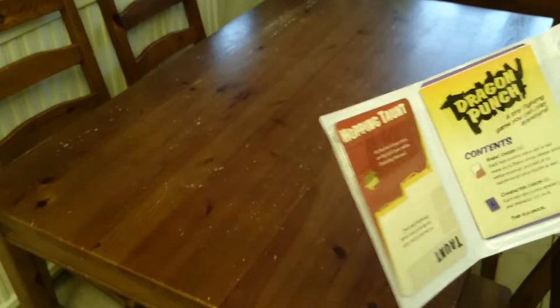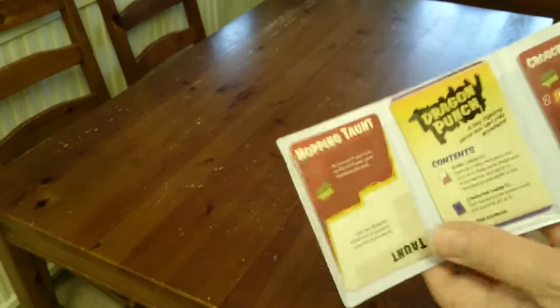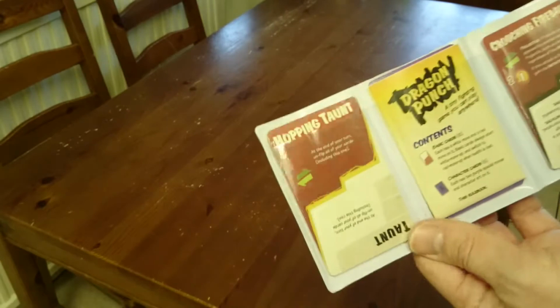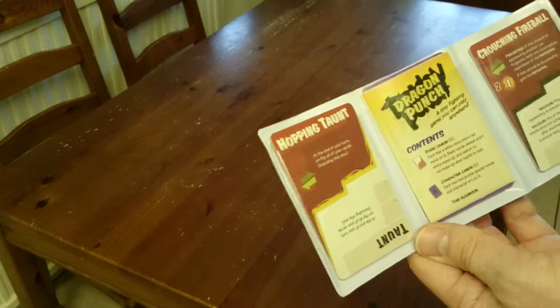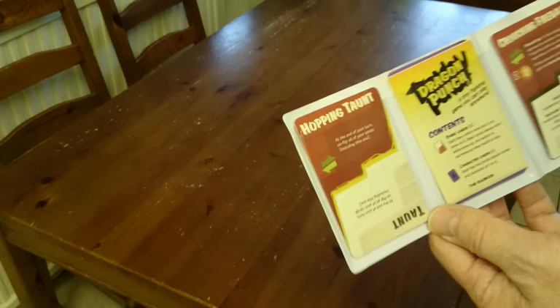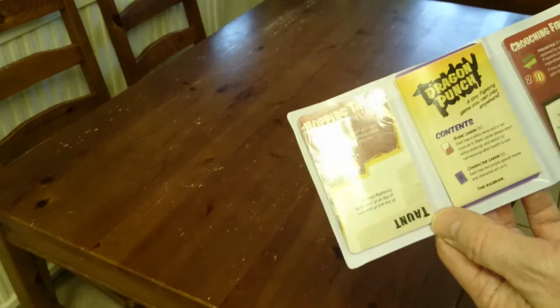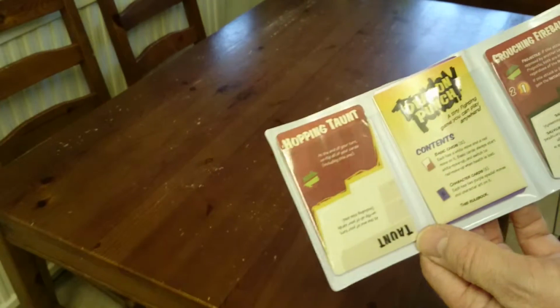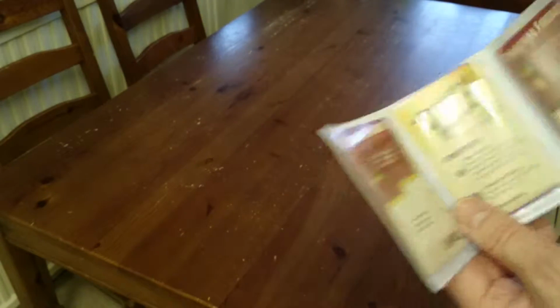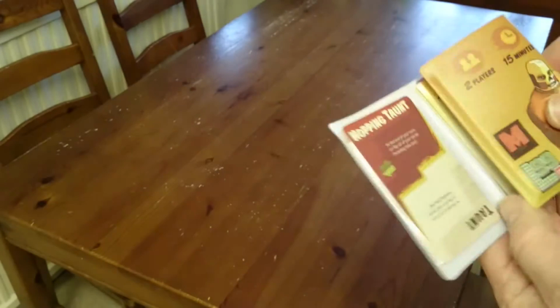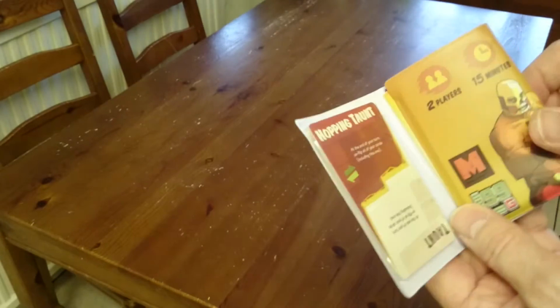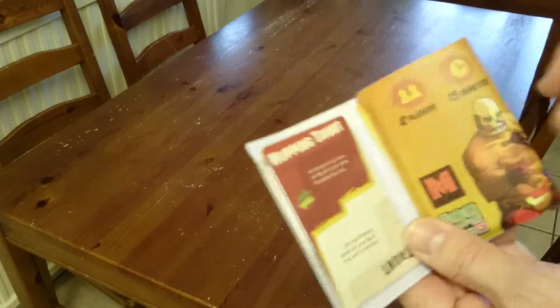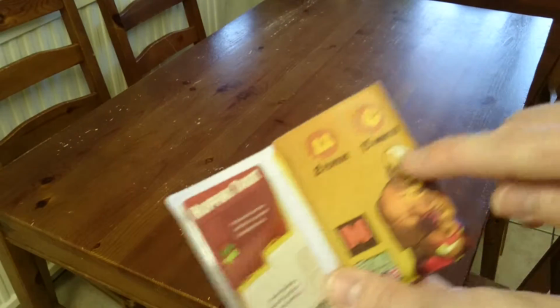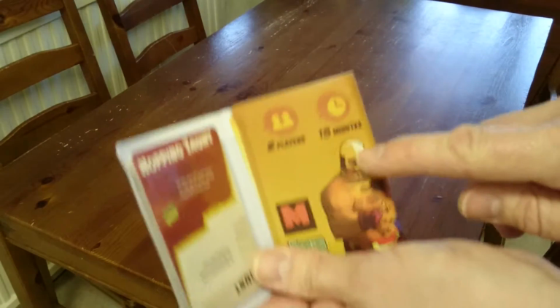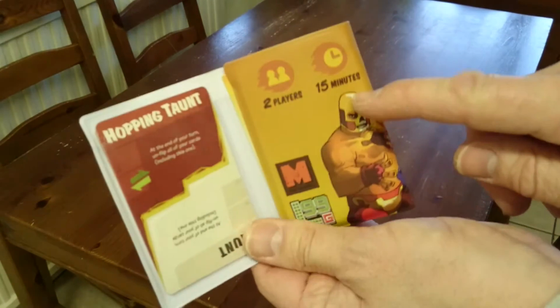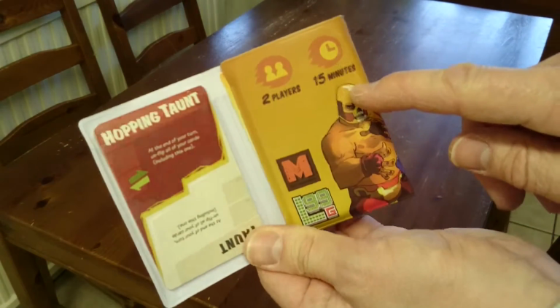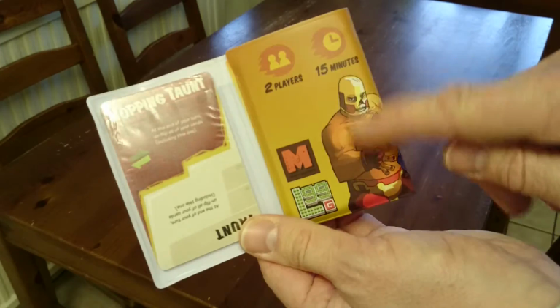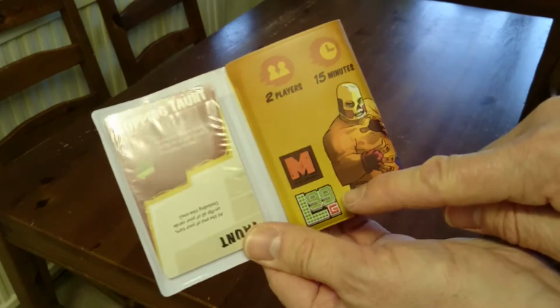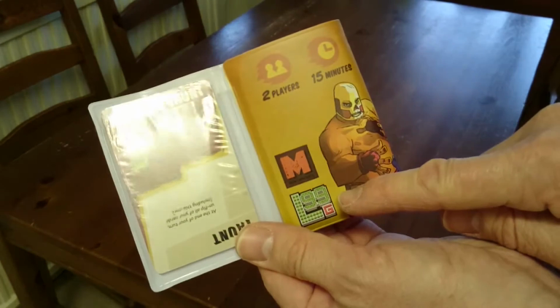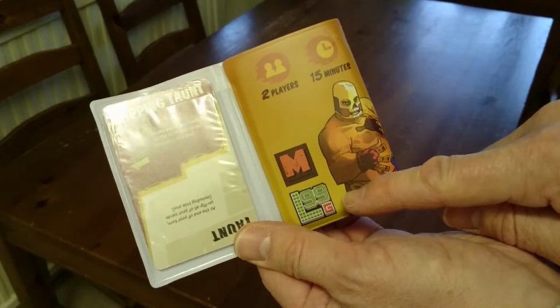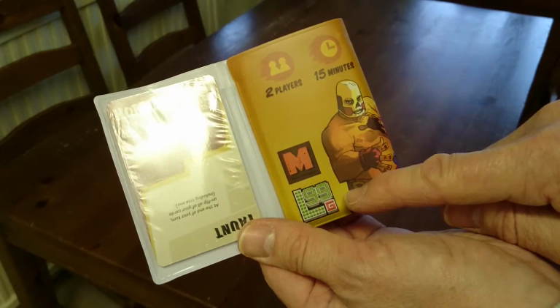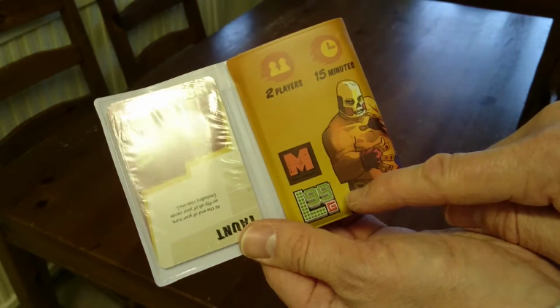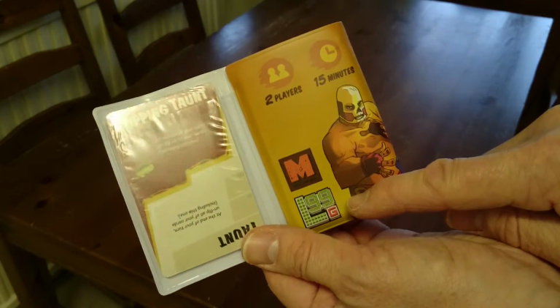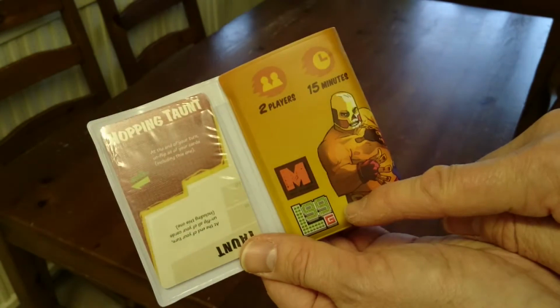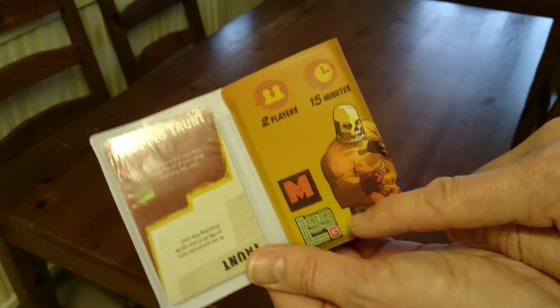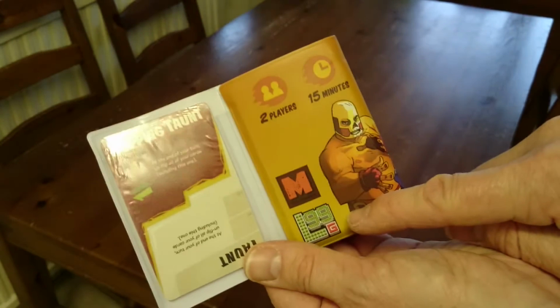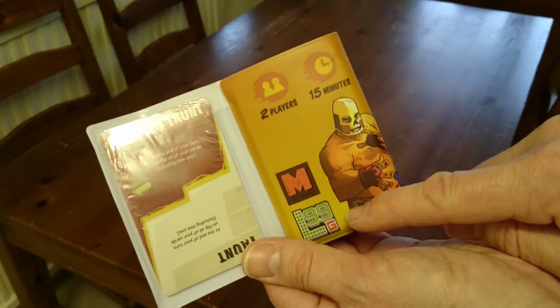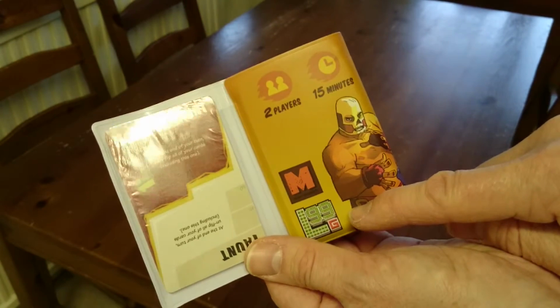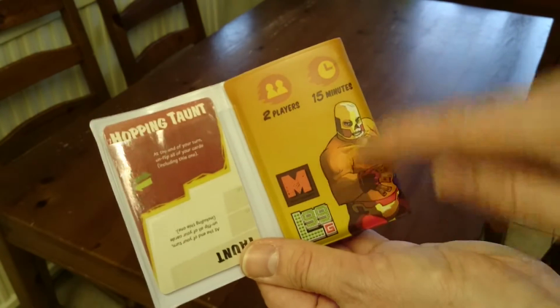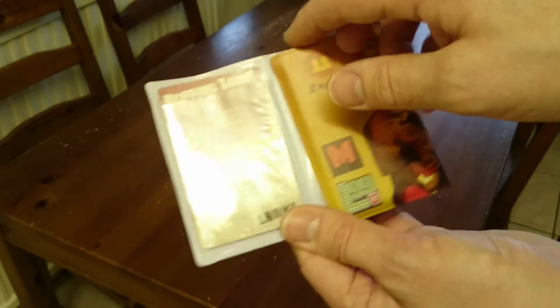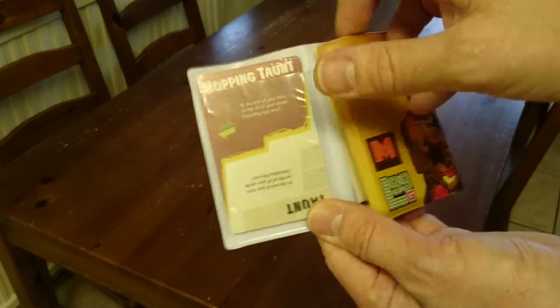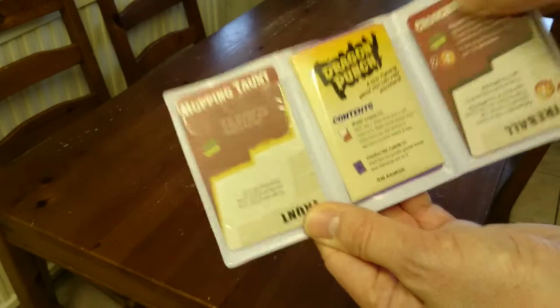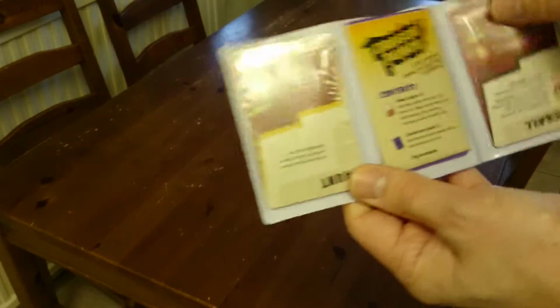So let's take a look at this. It's for two players, it only takes a few minutes to play — 15 minutes, it suggests here. This is now by Level 99 Games. I think they took over the production of this one.